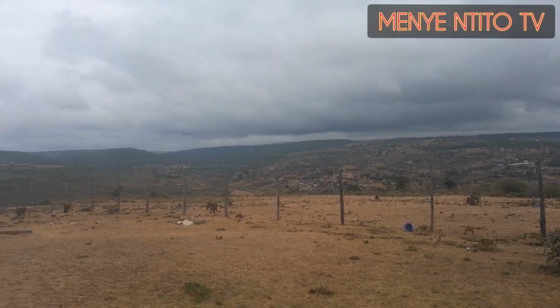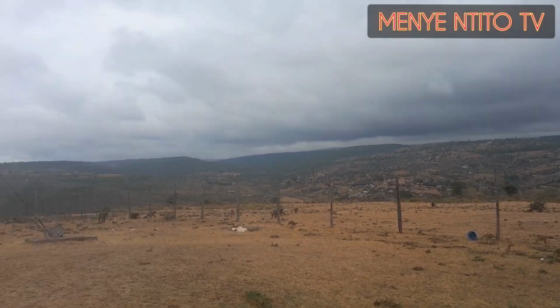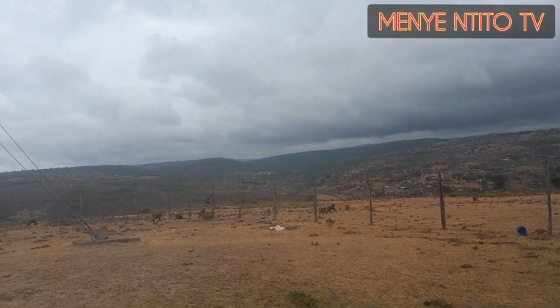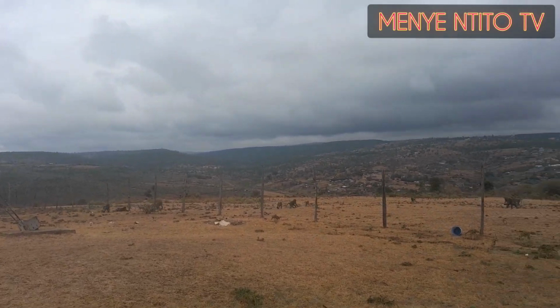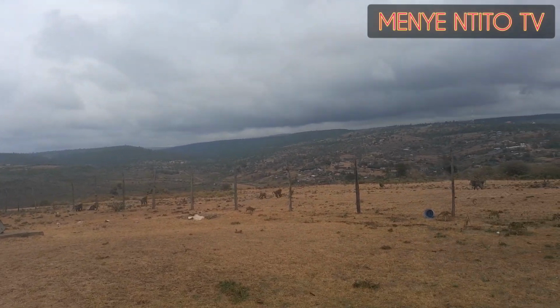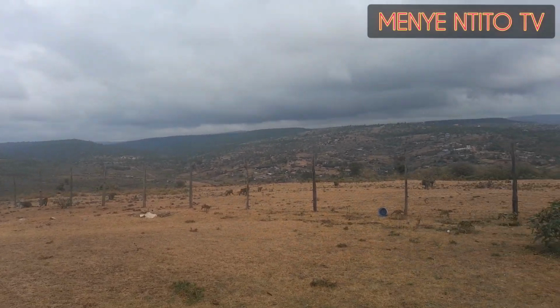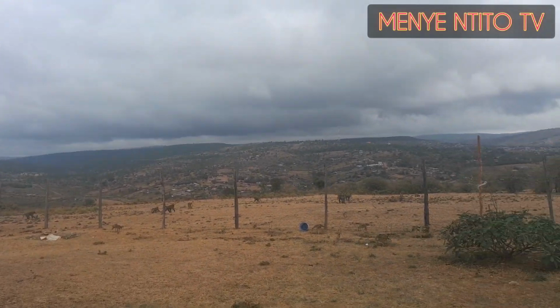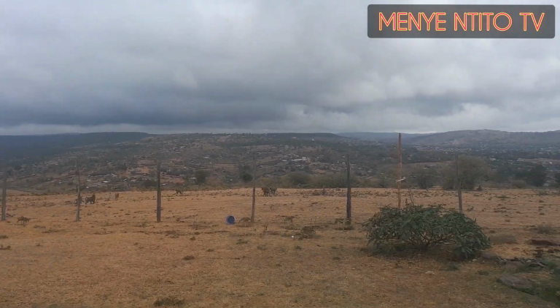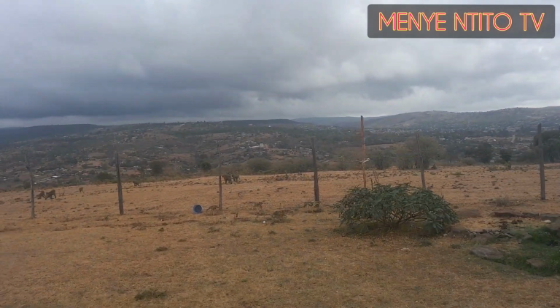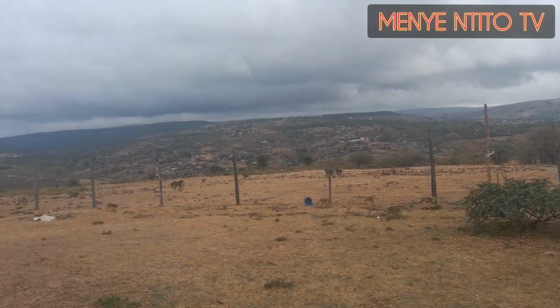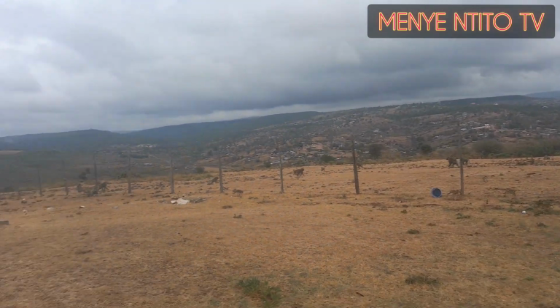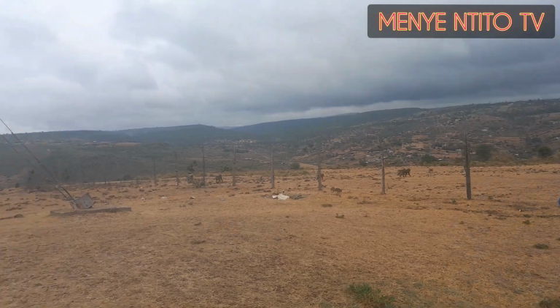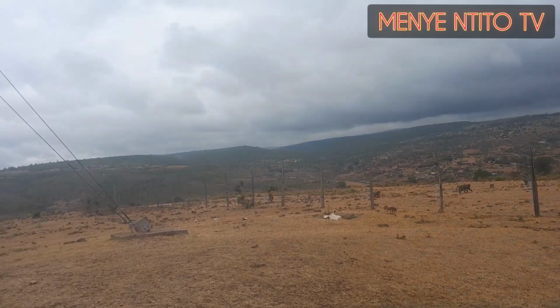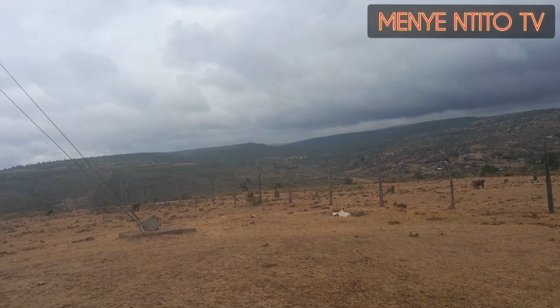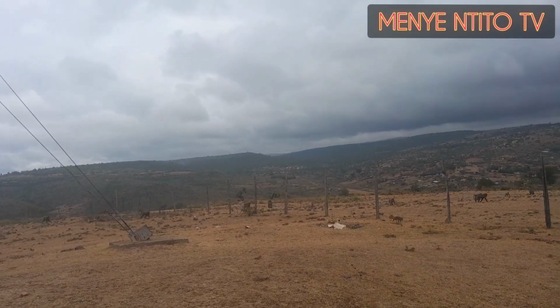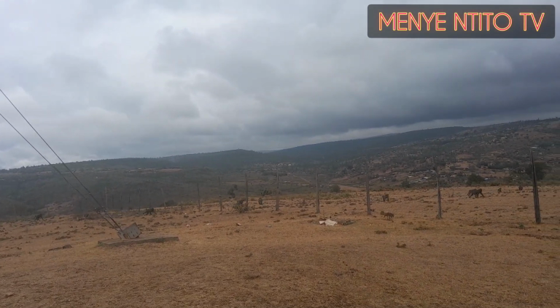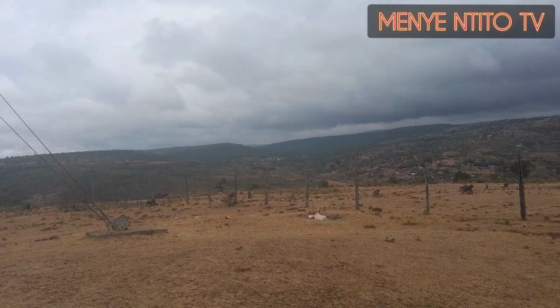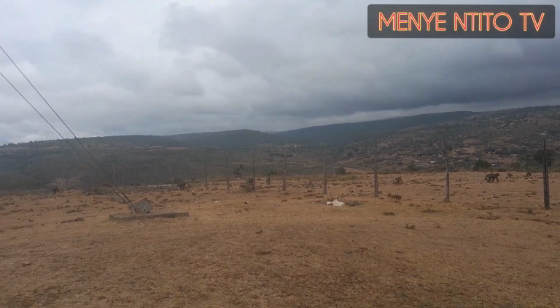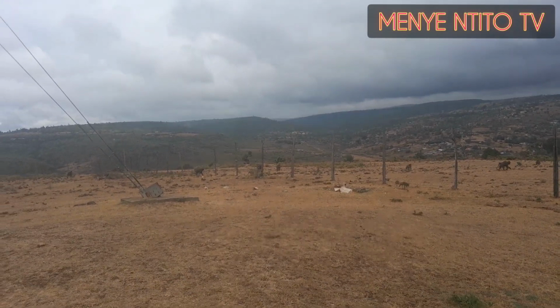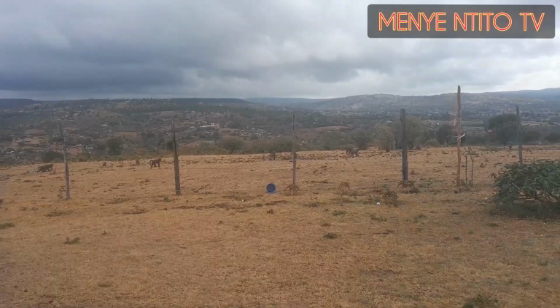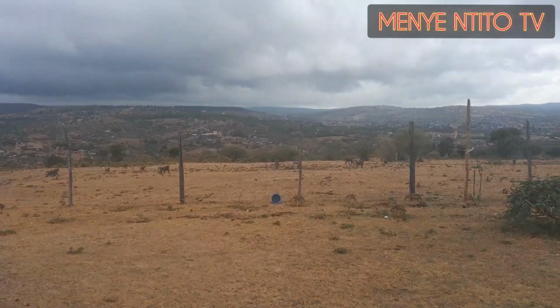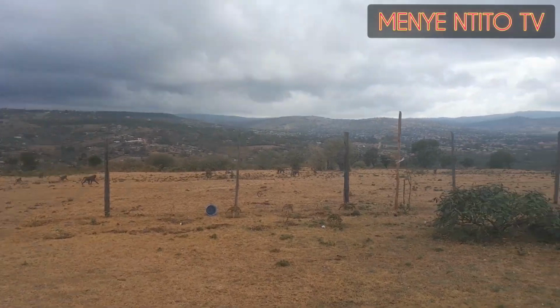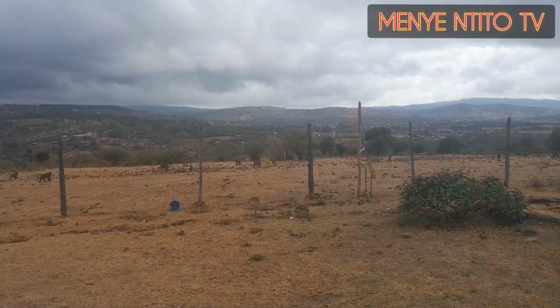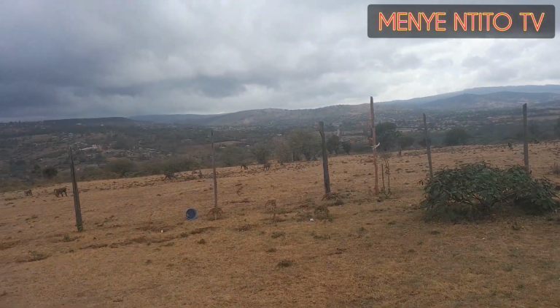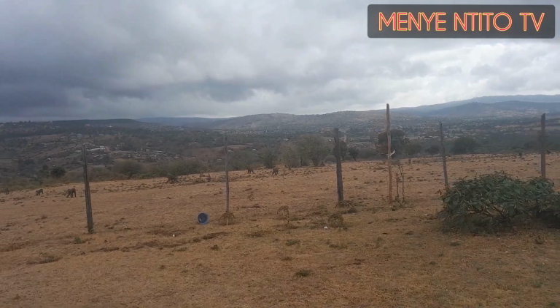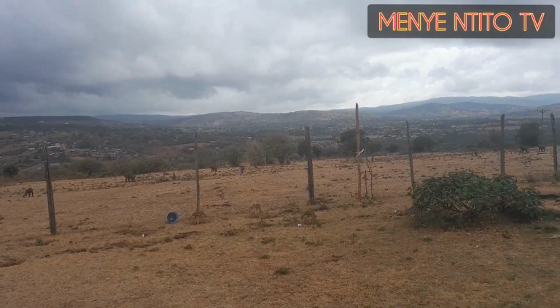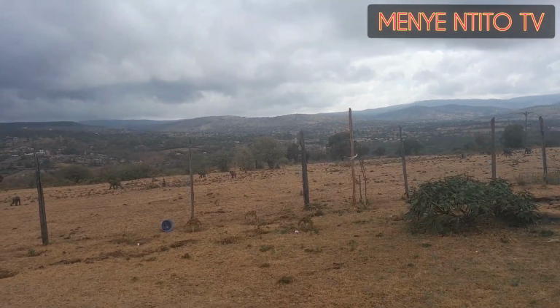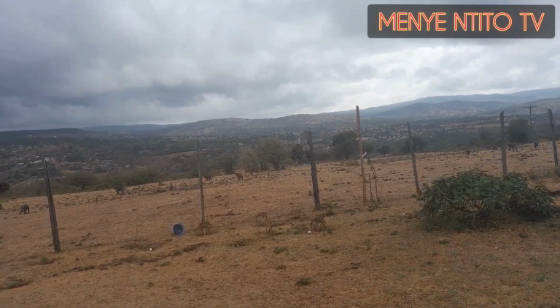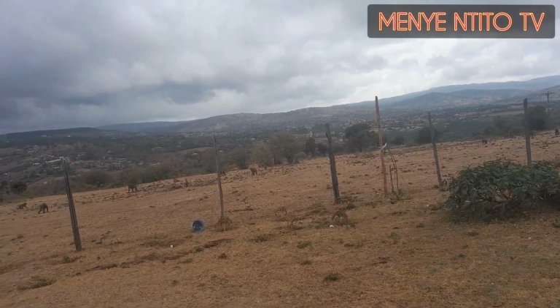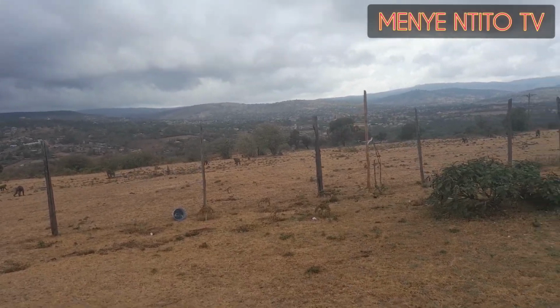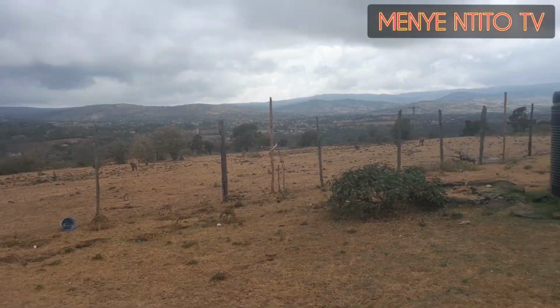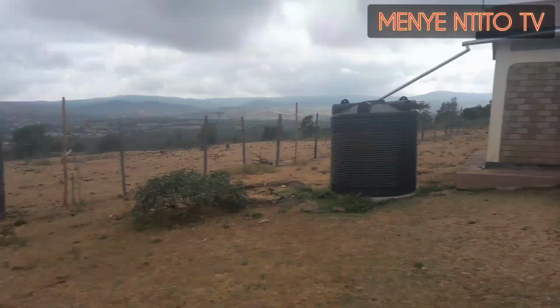Yeah, that's beautiful, it's amazing. So actually this is the beauty of this place where I work — this is the beauty of the place where I work.